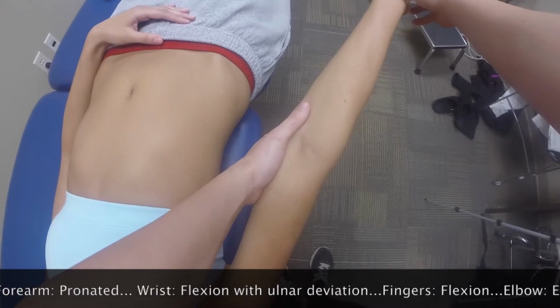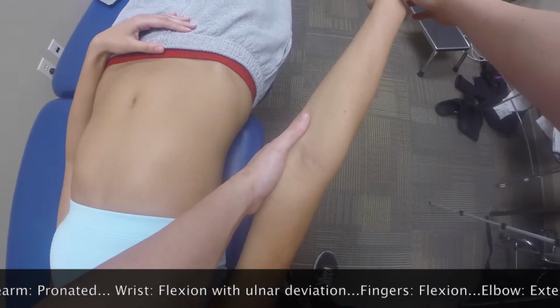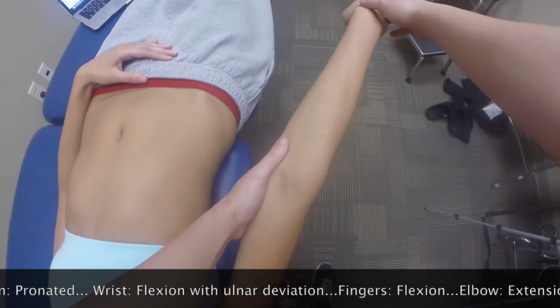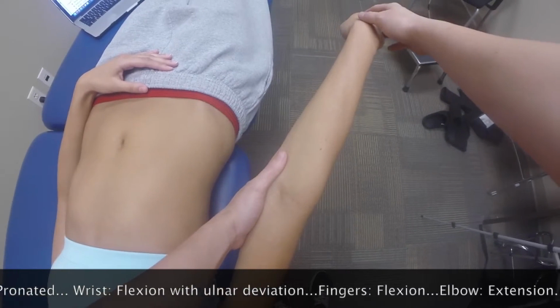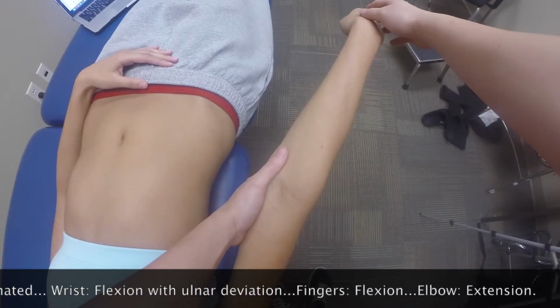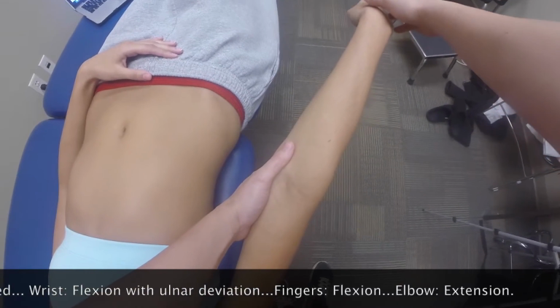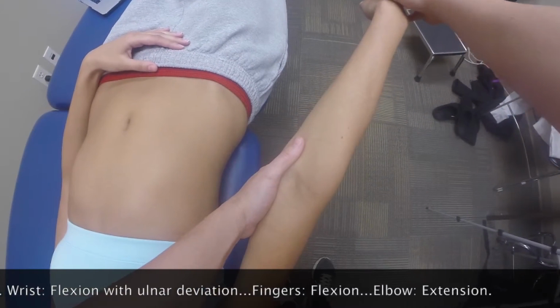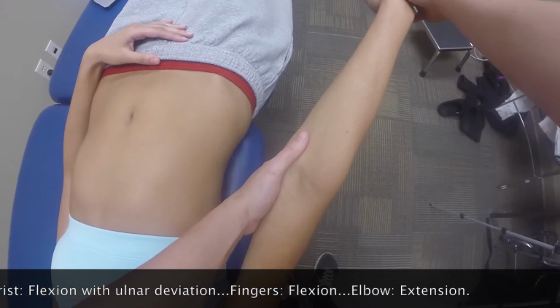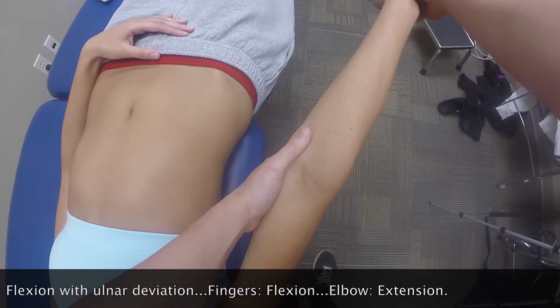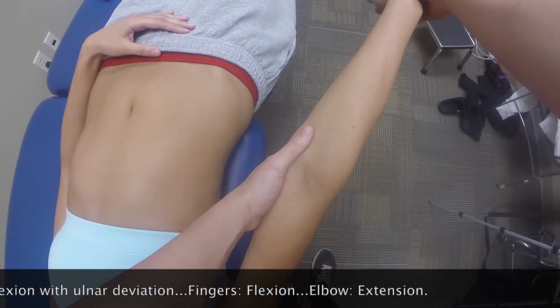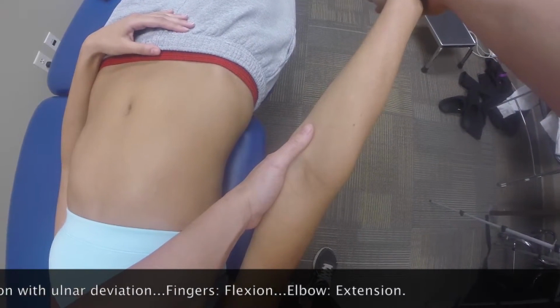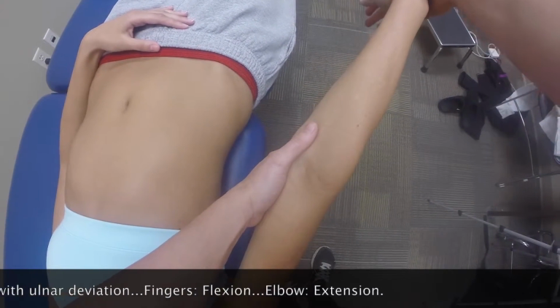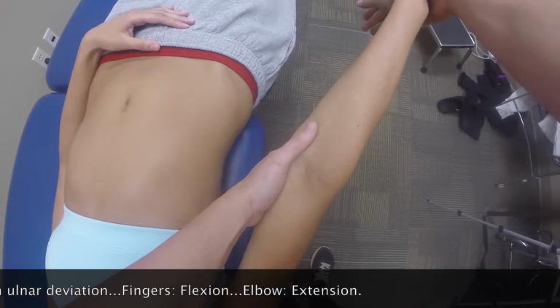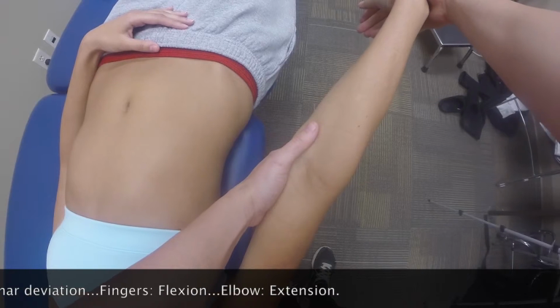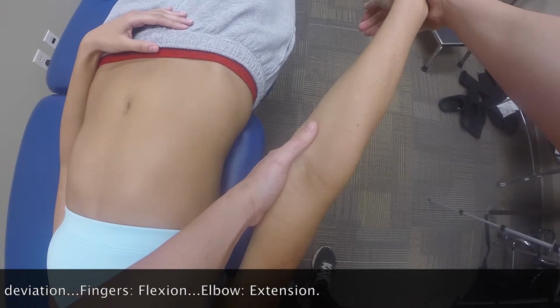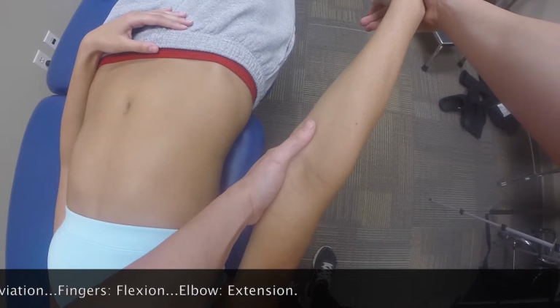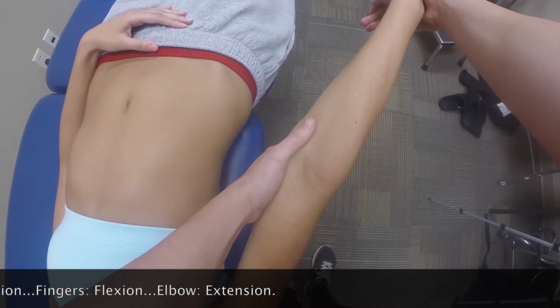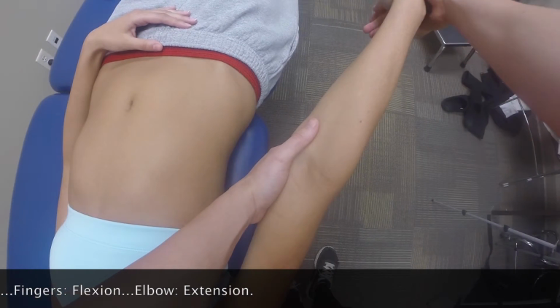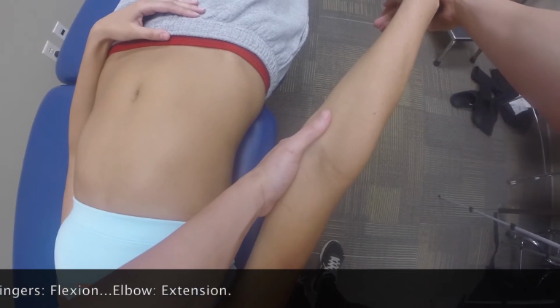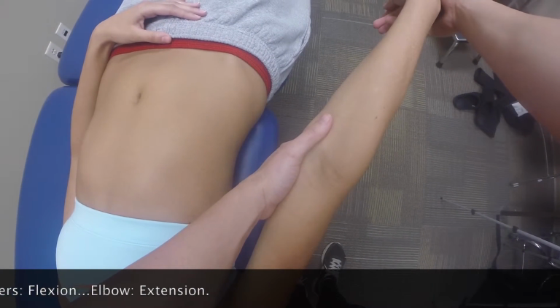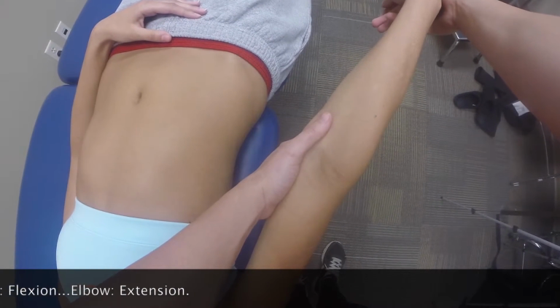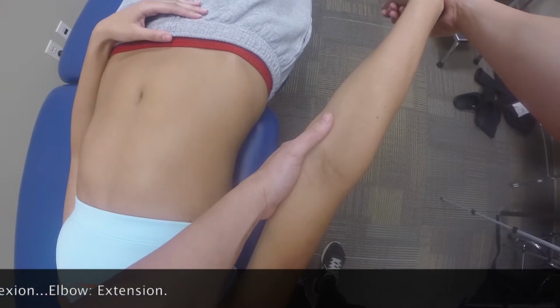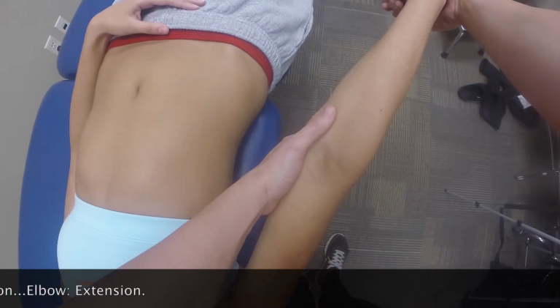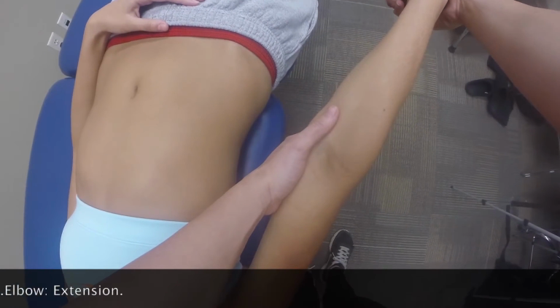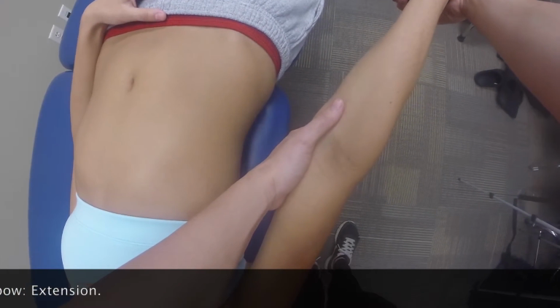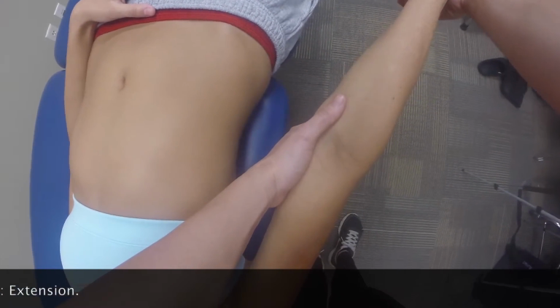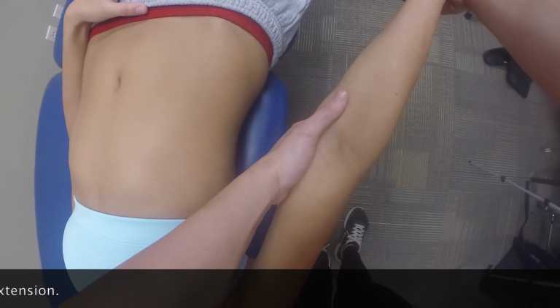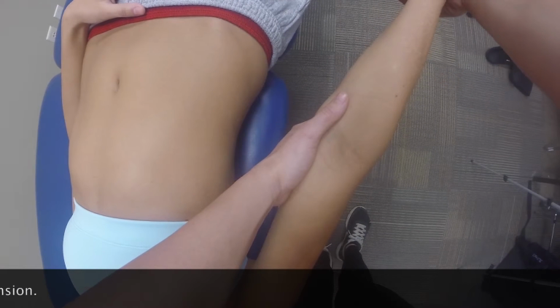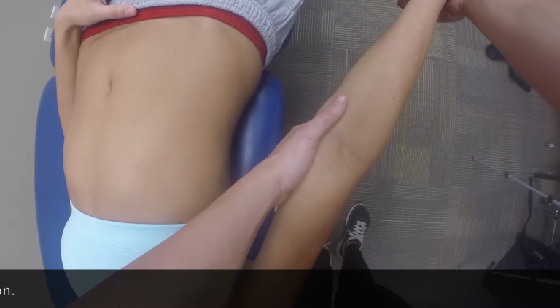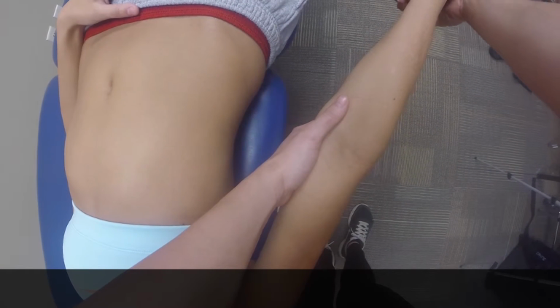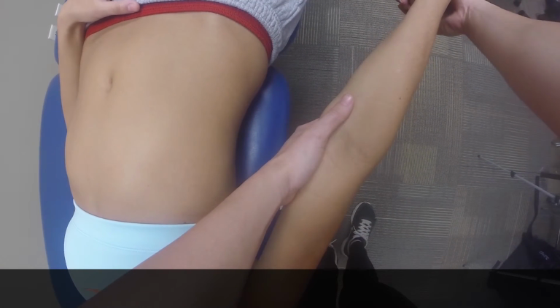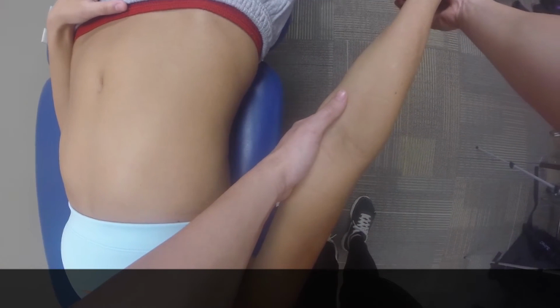Then we are going to flex the wrist and ulnar deviate, and flex the fingers and thumbs. We're going to try to go into as full a range of motion as we can.